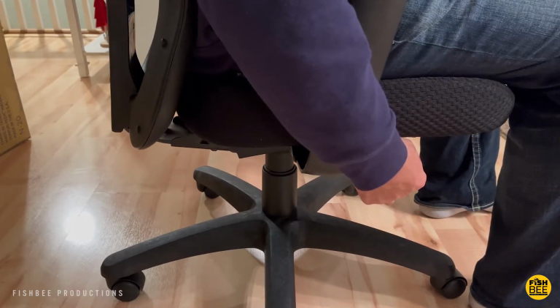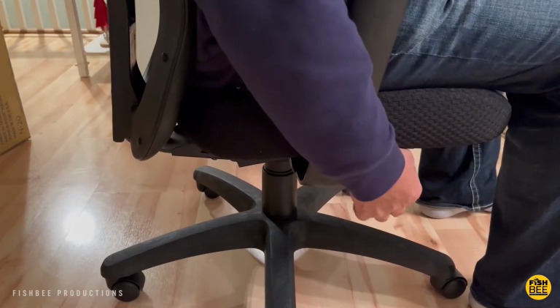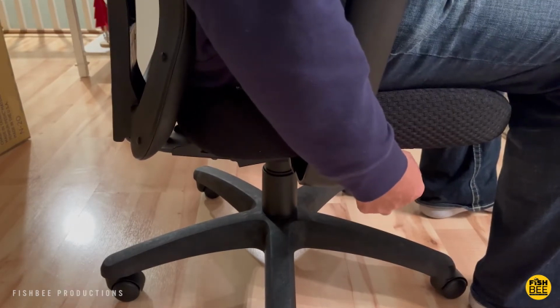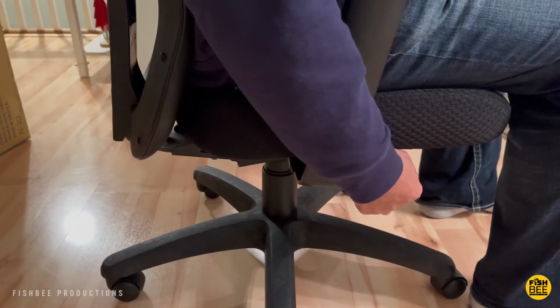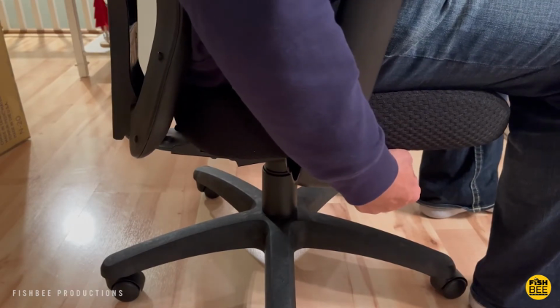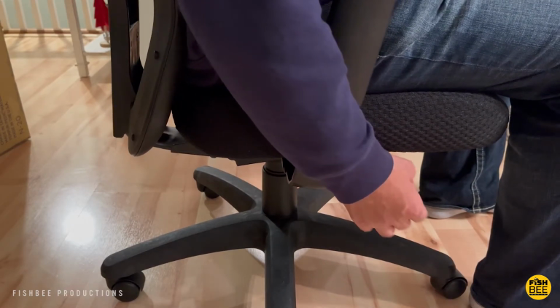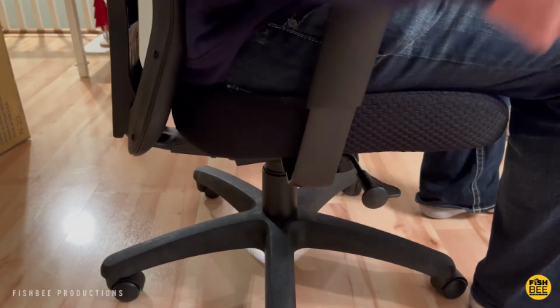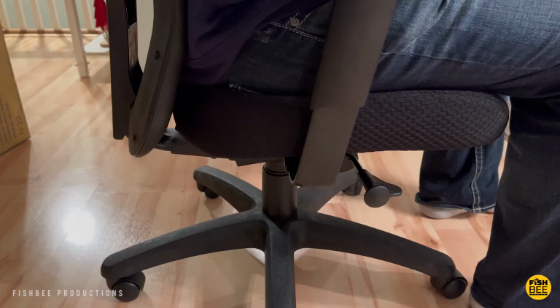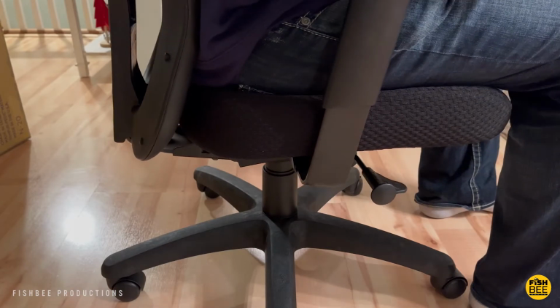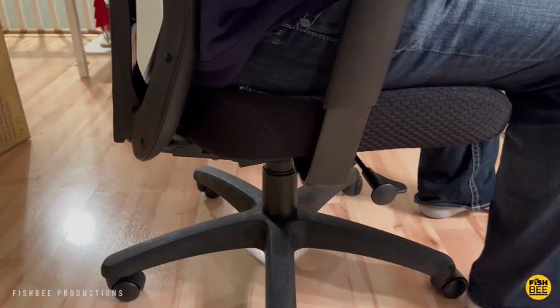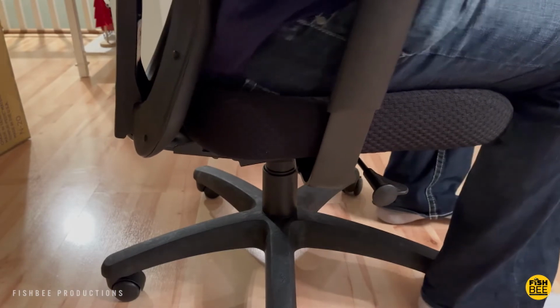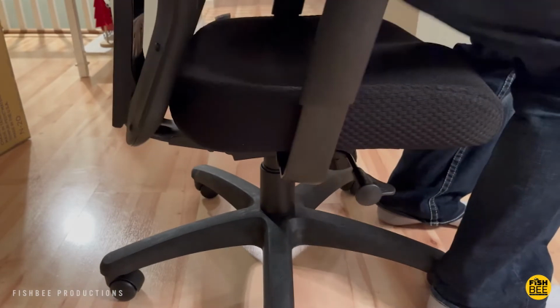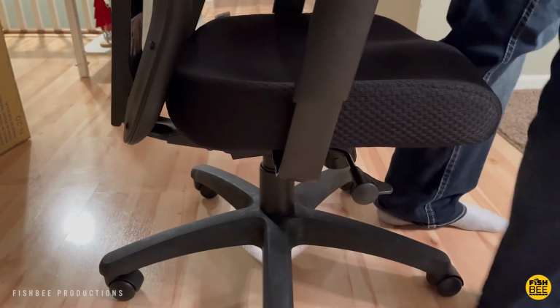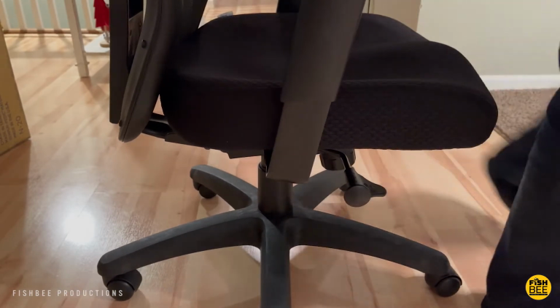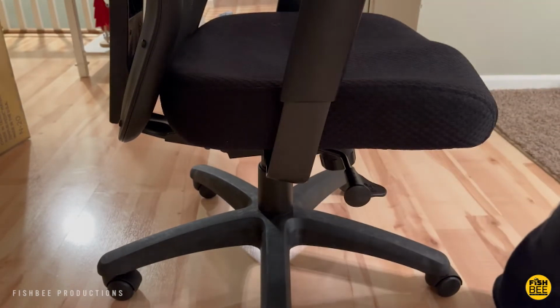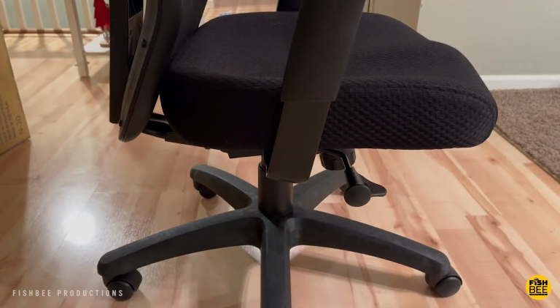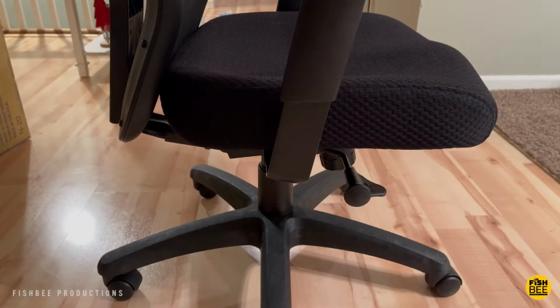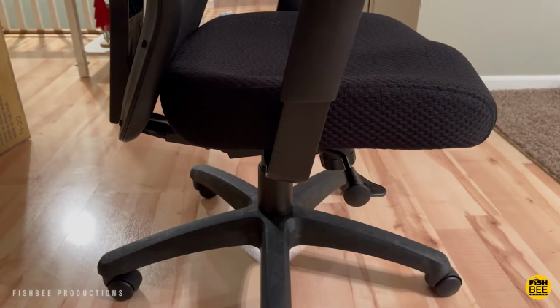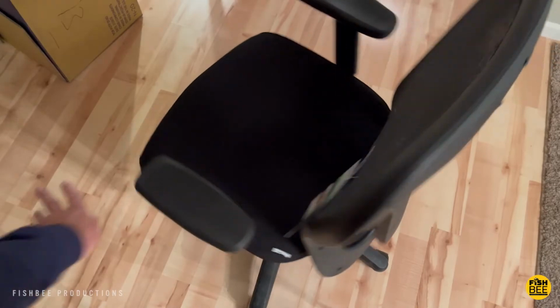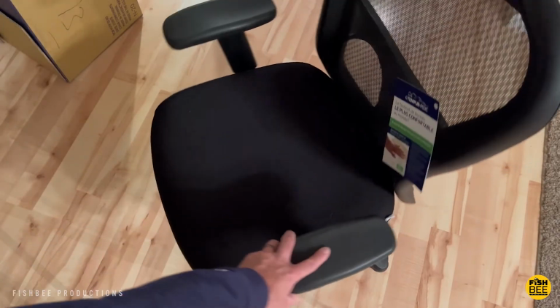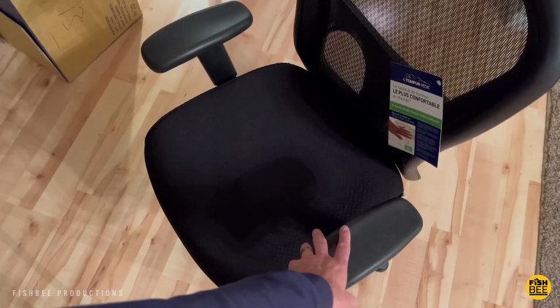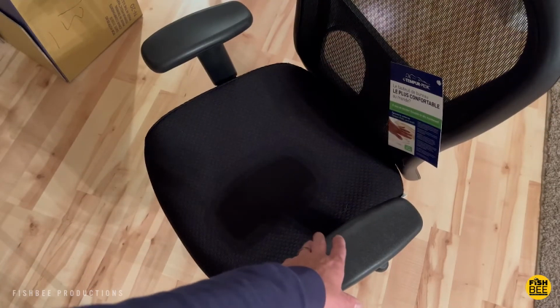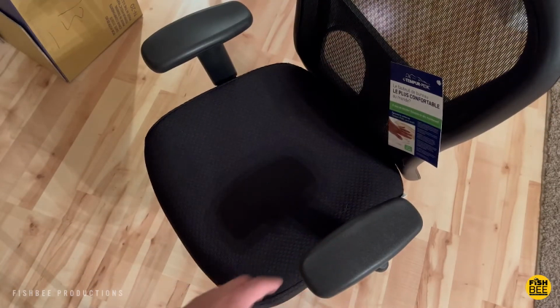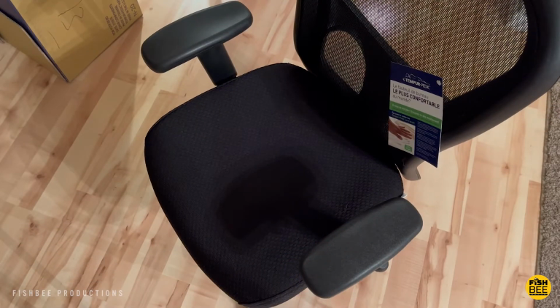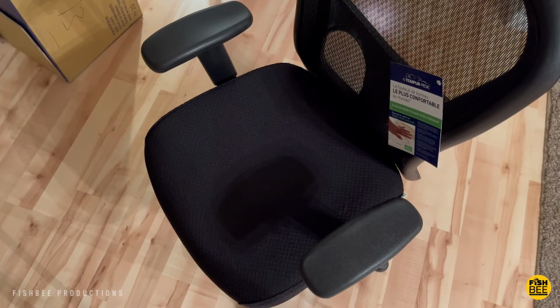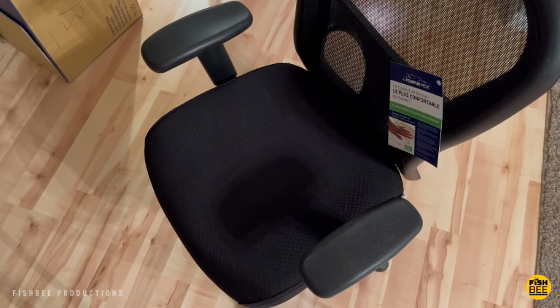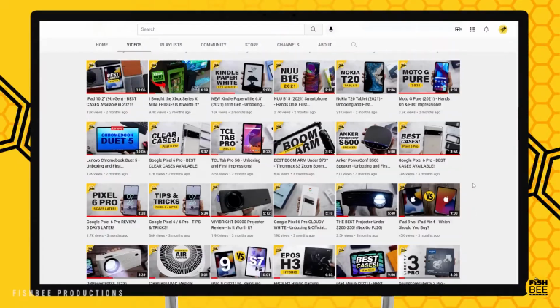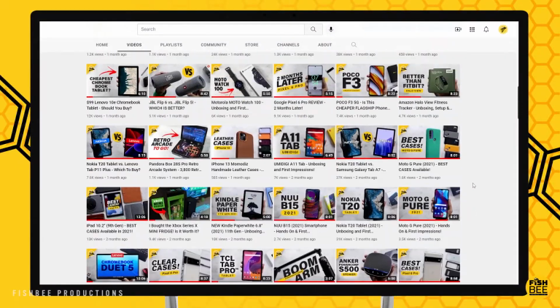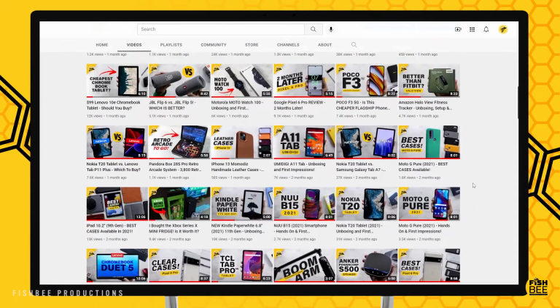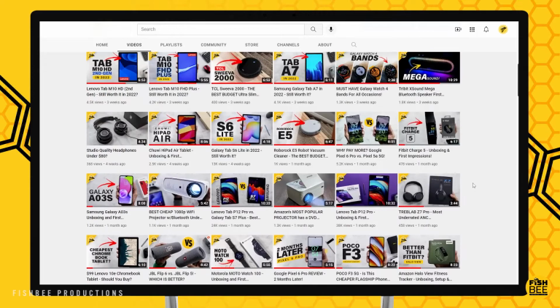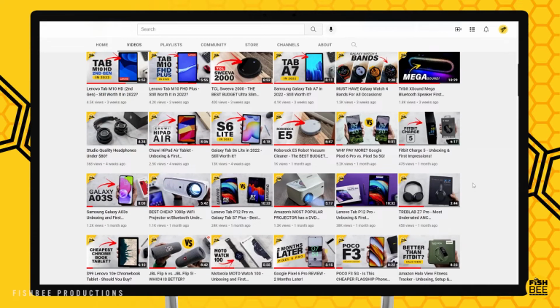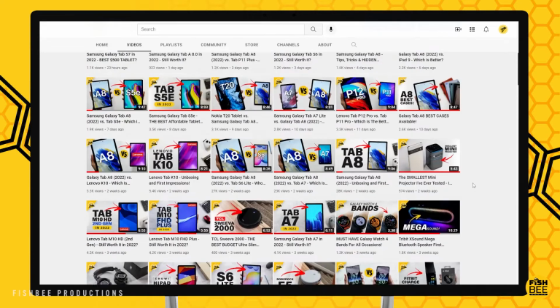I would say if you're looking for an office chair that needs to be comfortable for long hours at the home office, you definitely need to try this one out. Thanks for watching, and I'll see you on the next one.